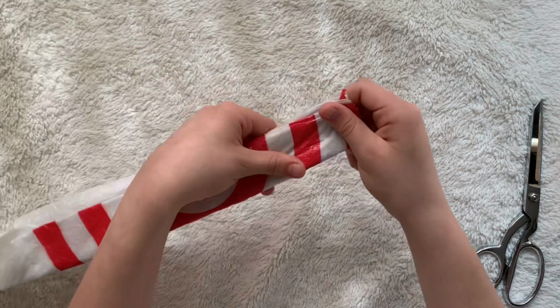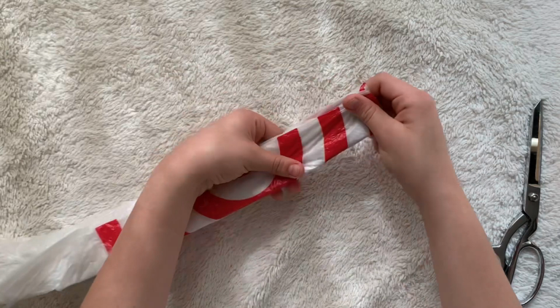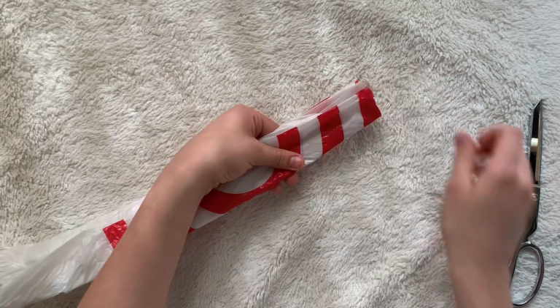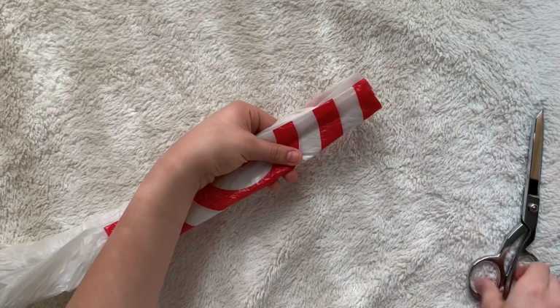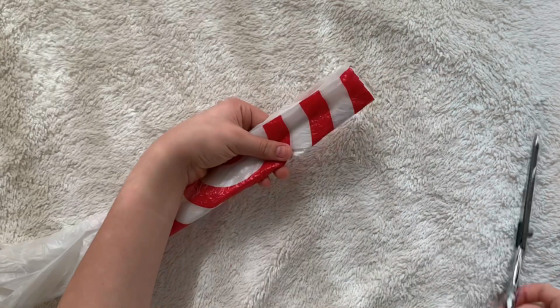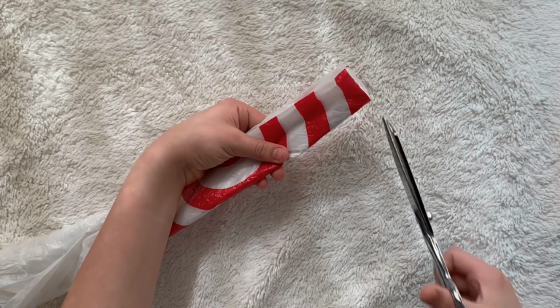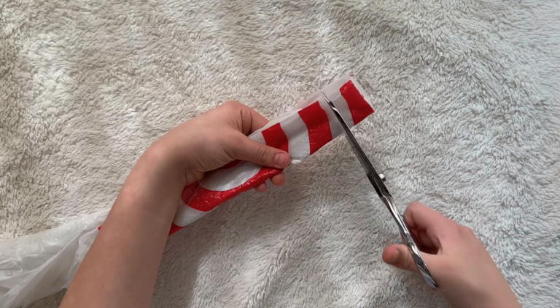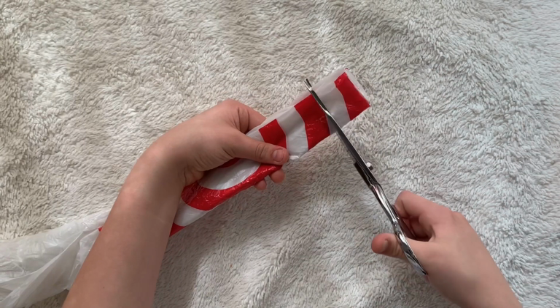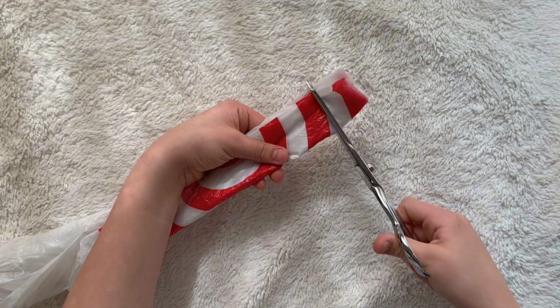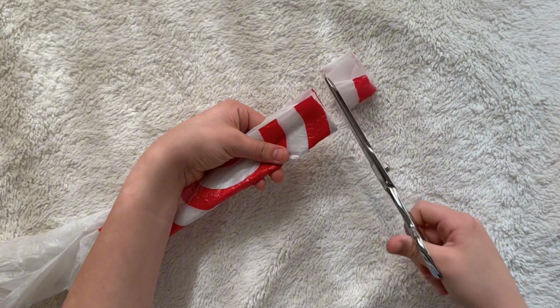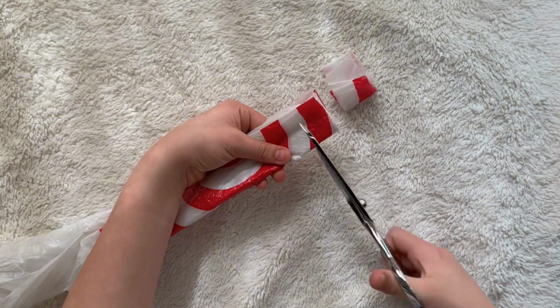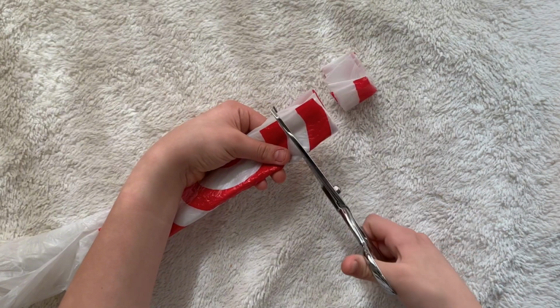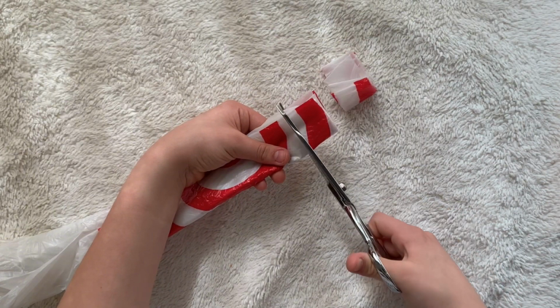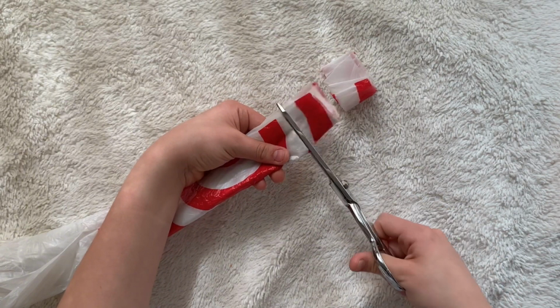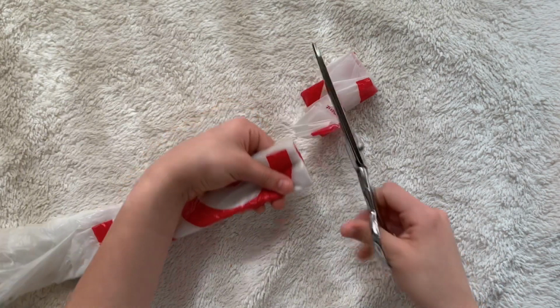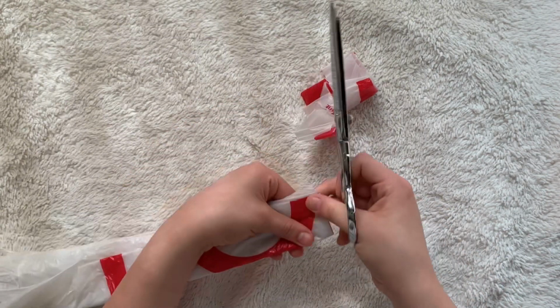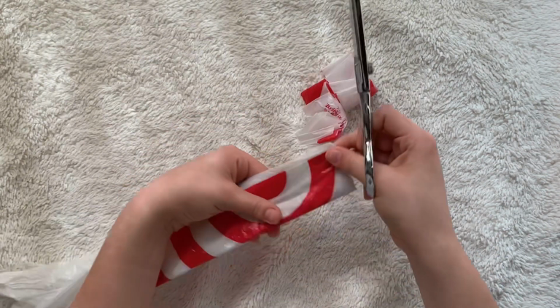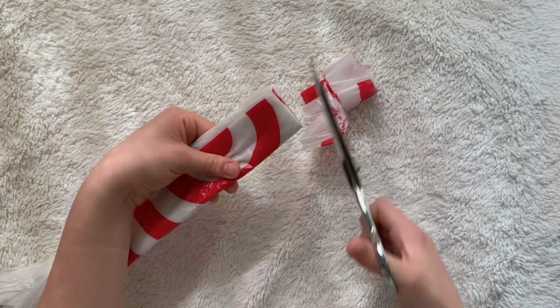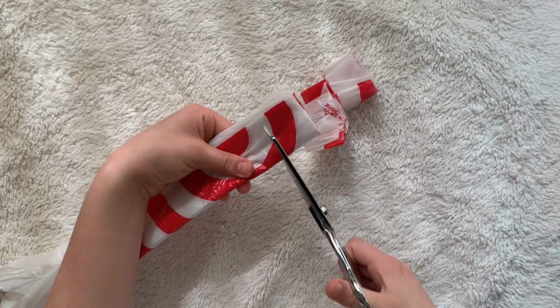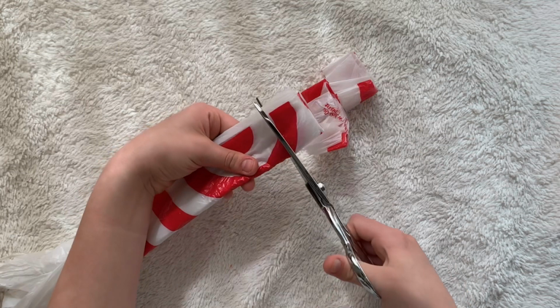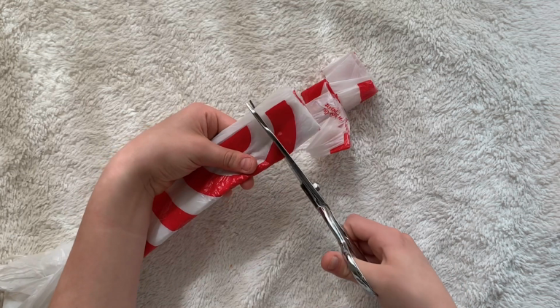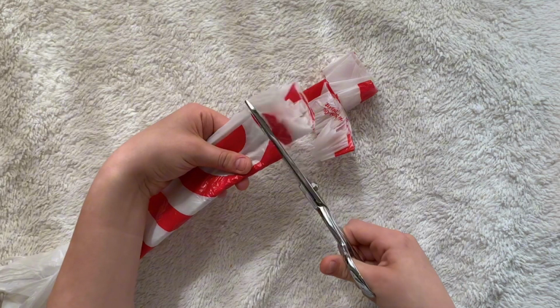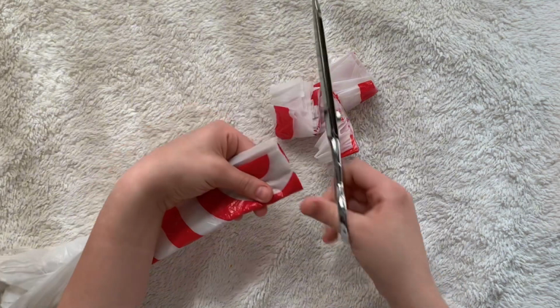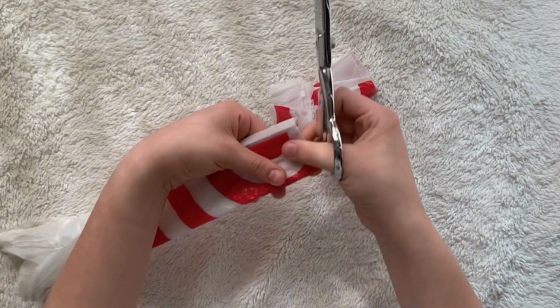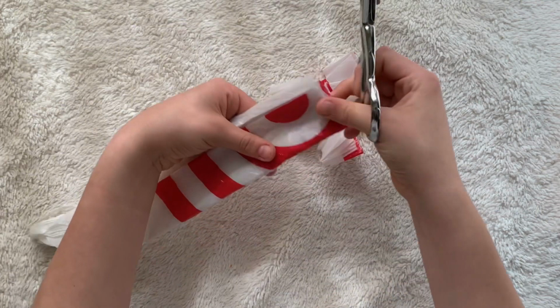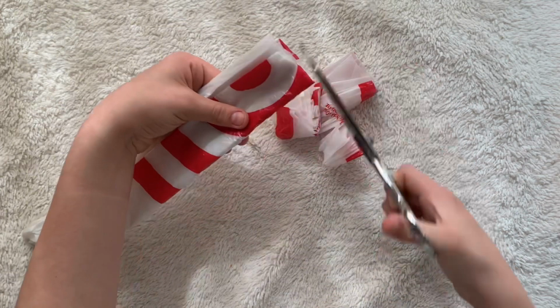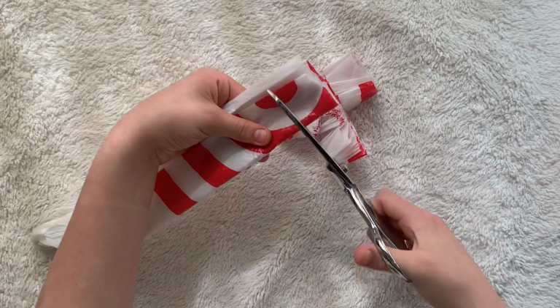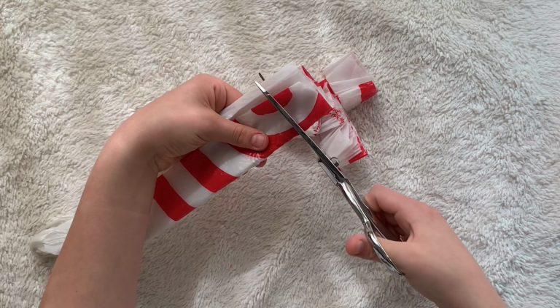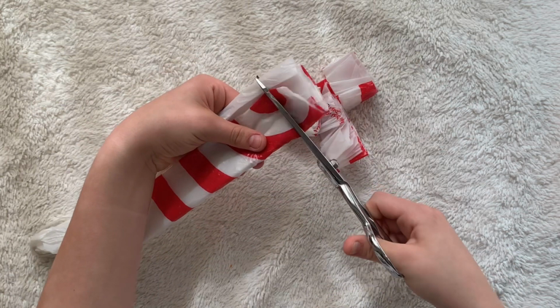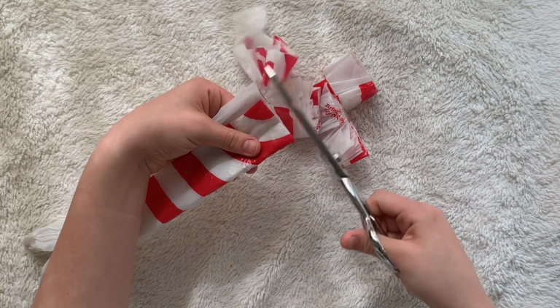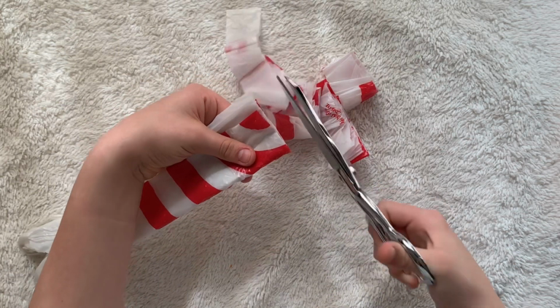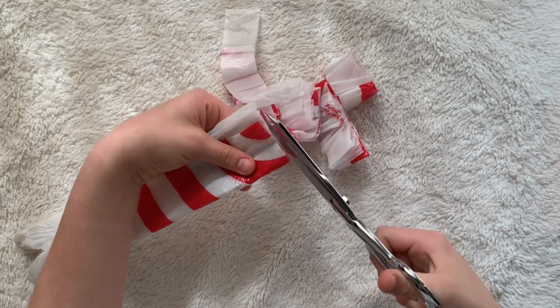Then you're going to go down the line, cutting about one inch strips off from your bag. If you want your yarn to be thicker, you can cut thicker strips, and if you want them to be thinner, you can cut thinner ones.